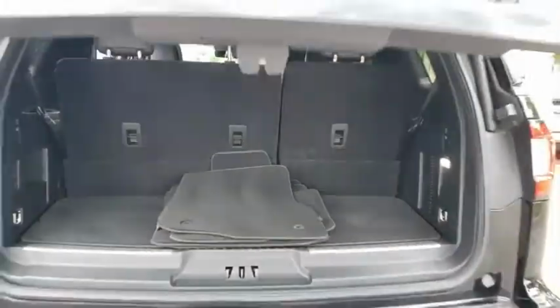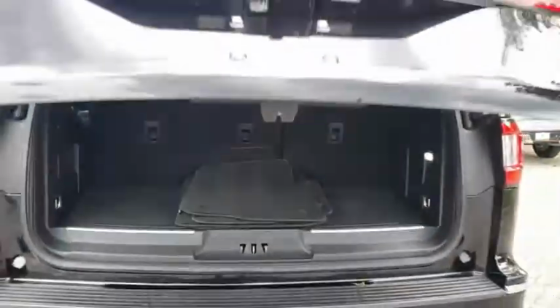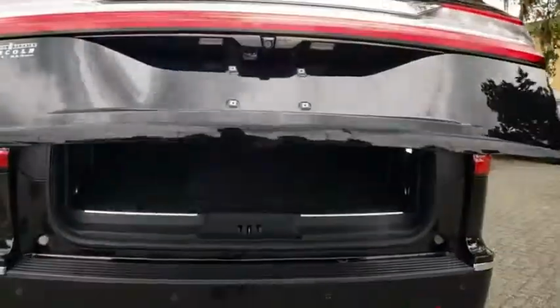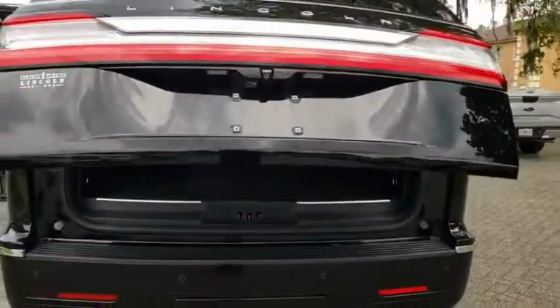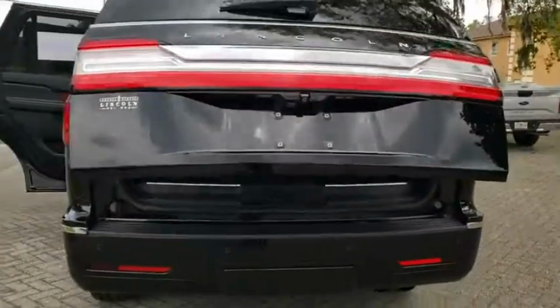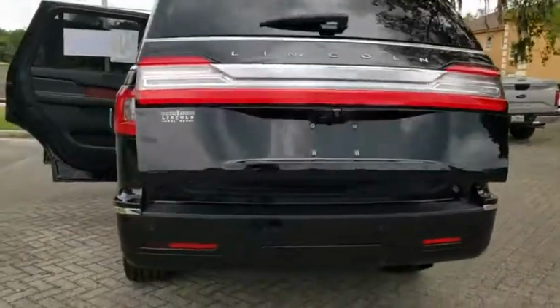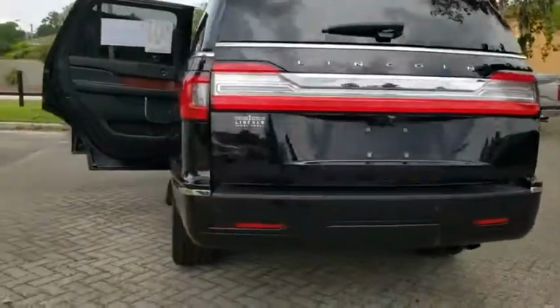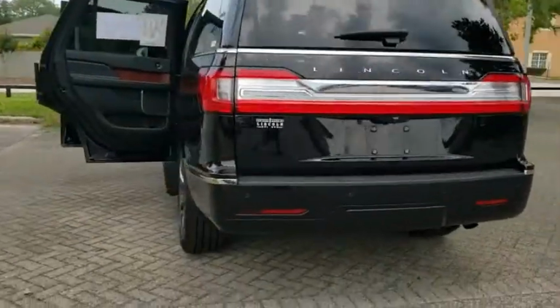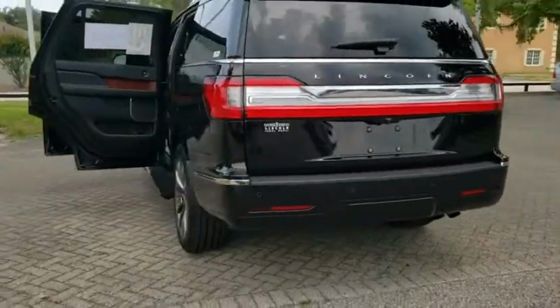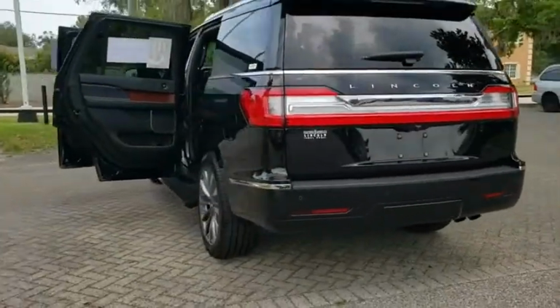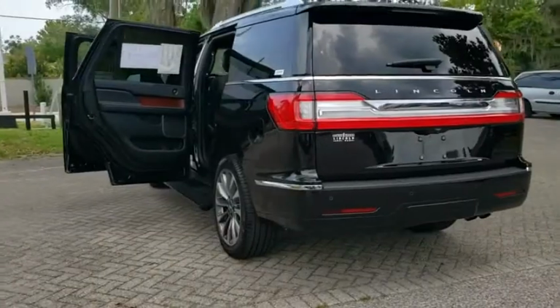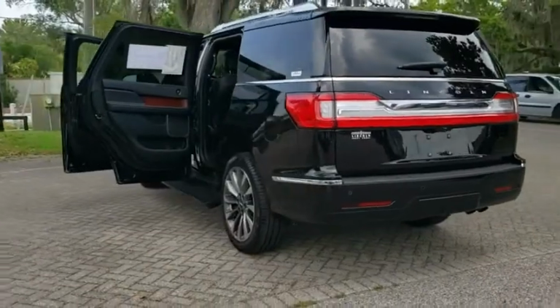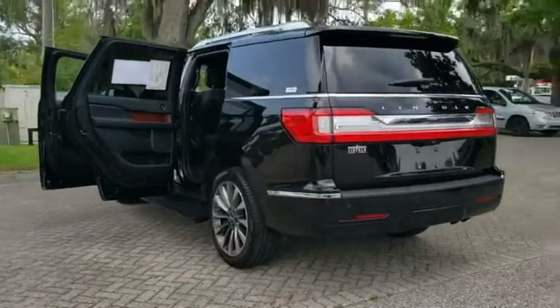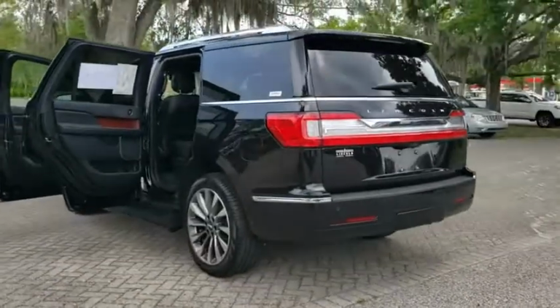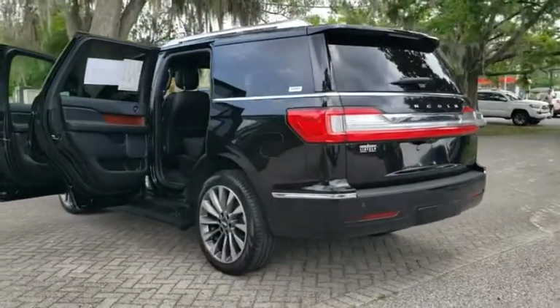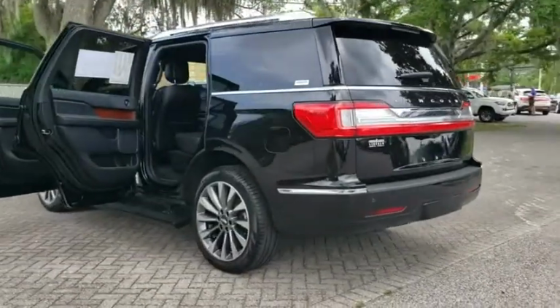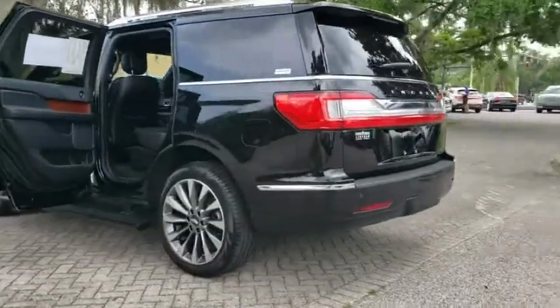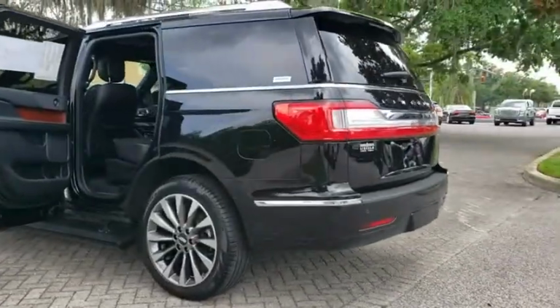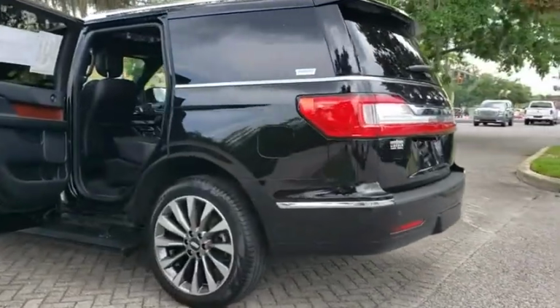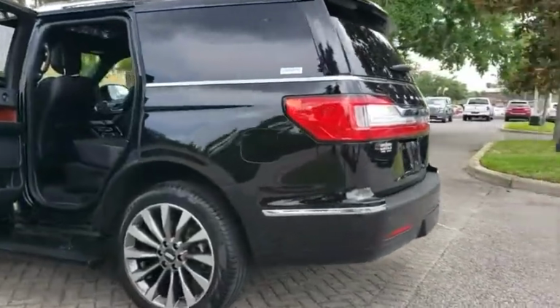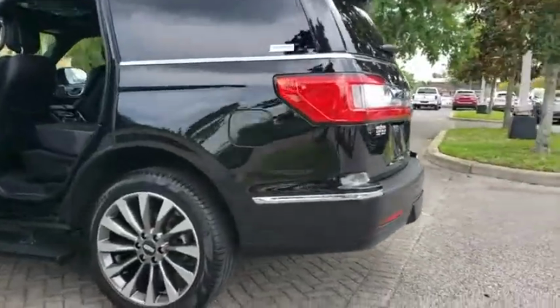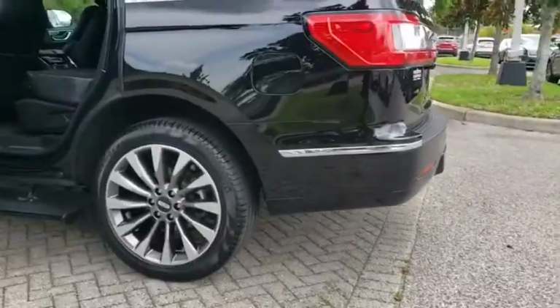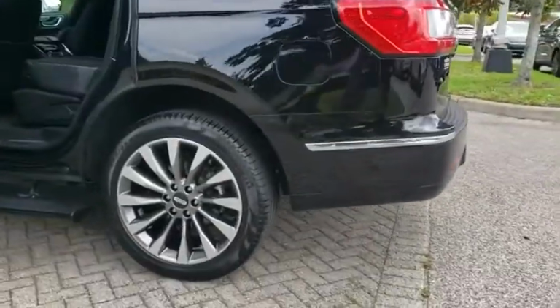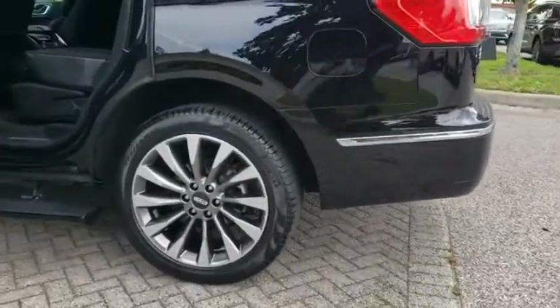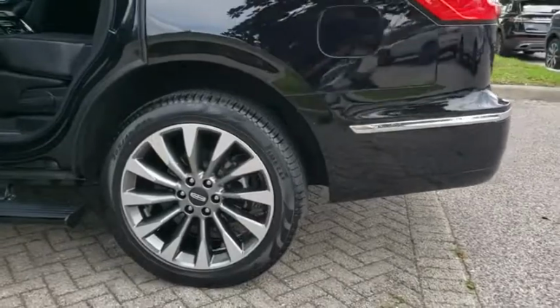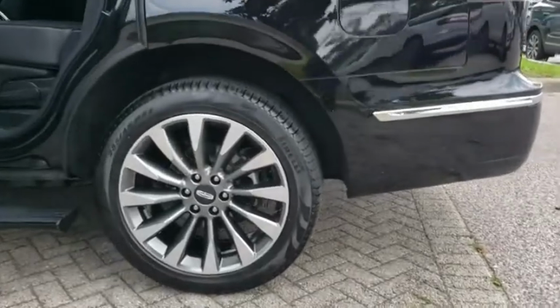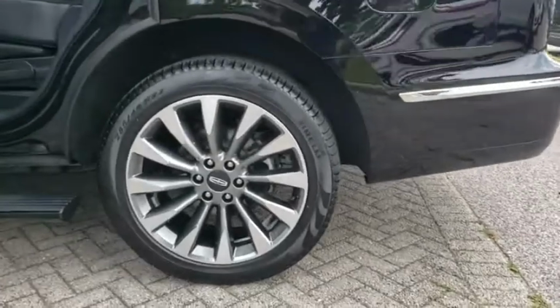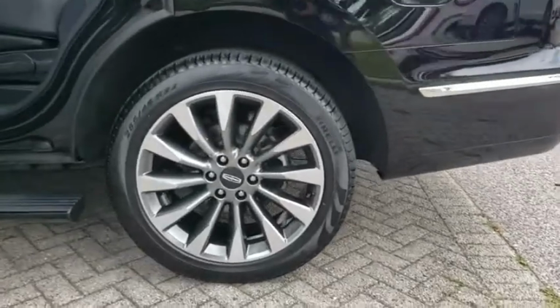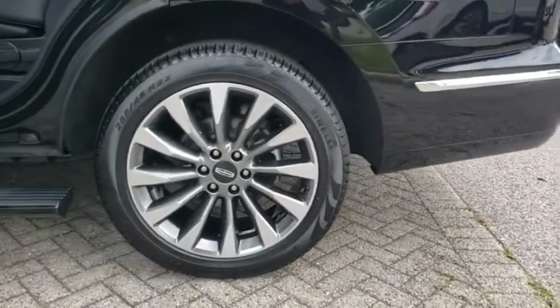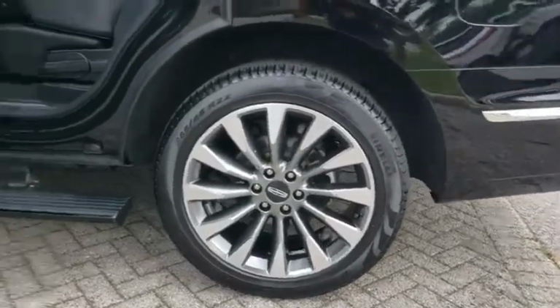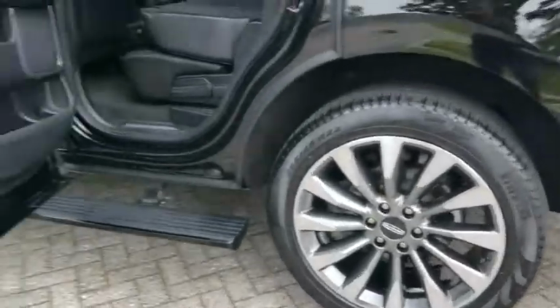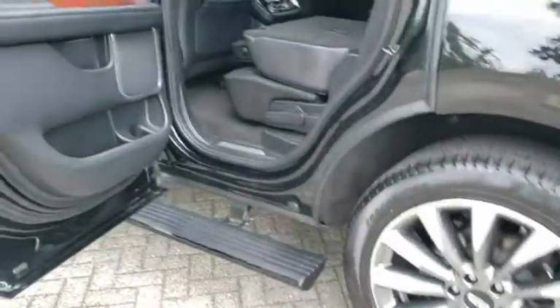anti-lock braking system, power liftgate, steering wheel audio controls, remote engine start, stability control, traction control, keyless entry, power passenger seat, navigation system, Bluetooth,